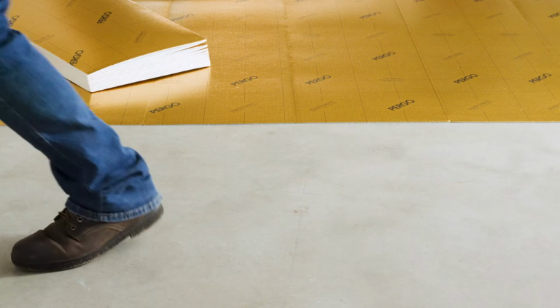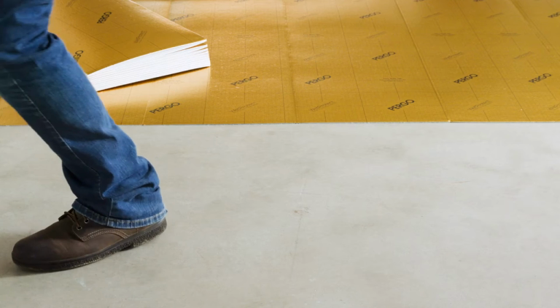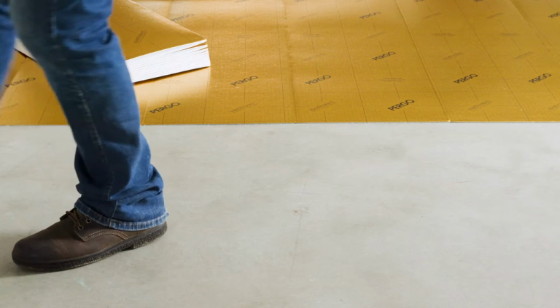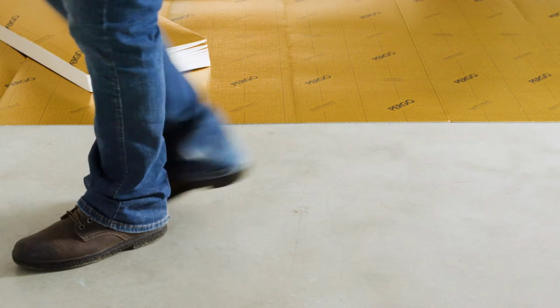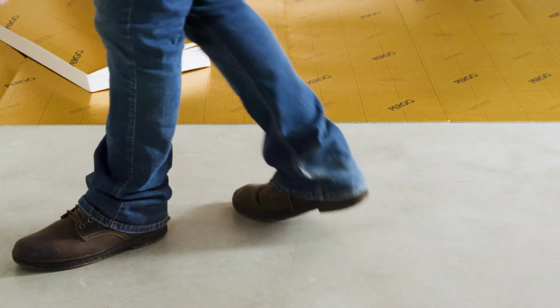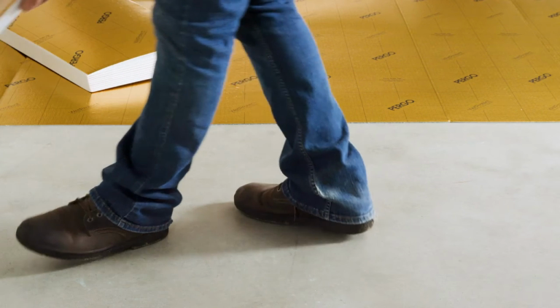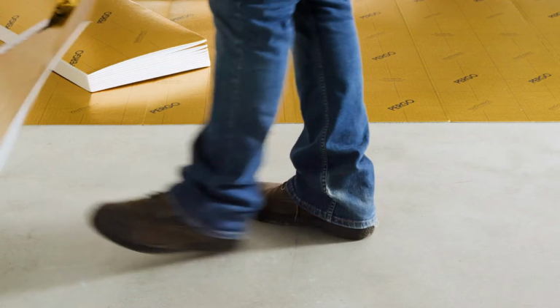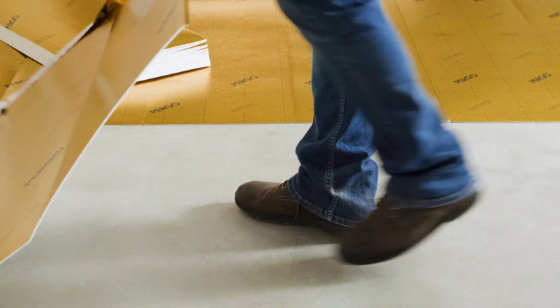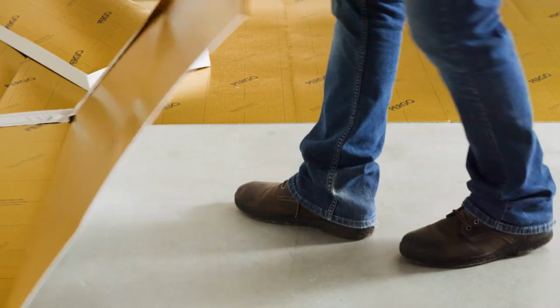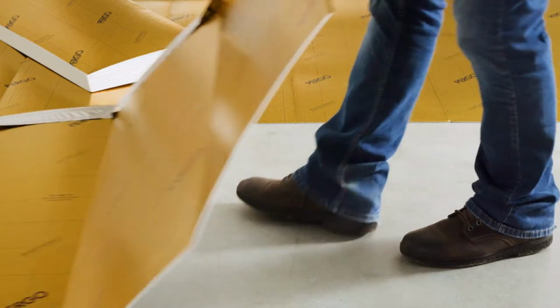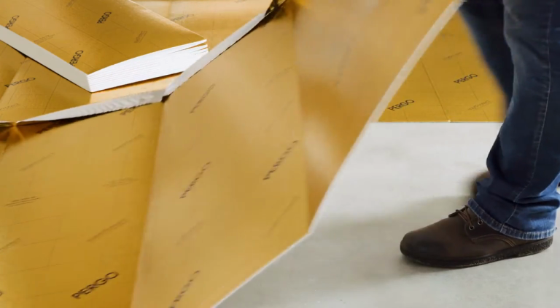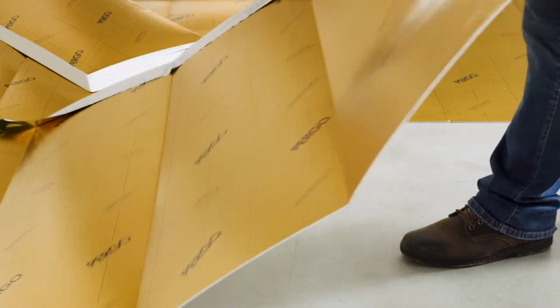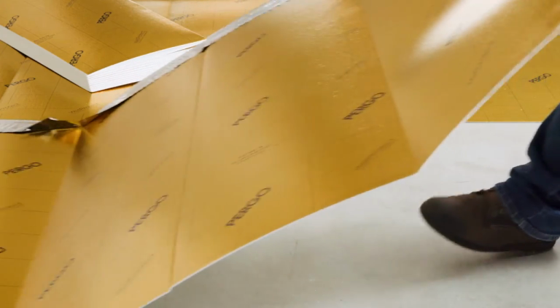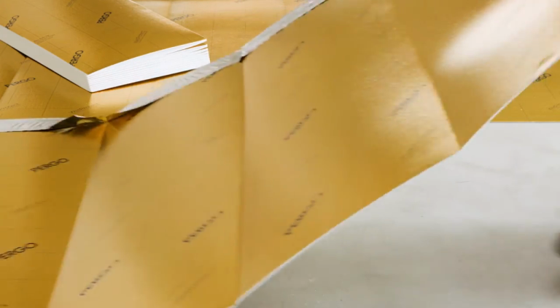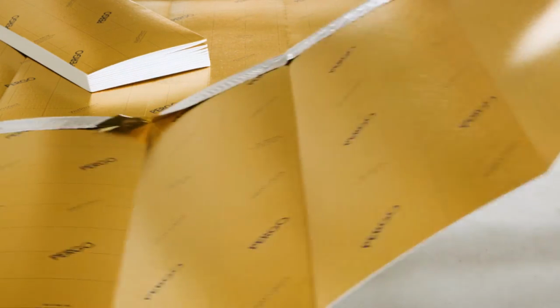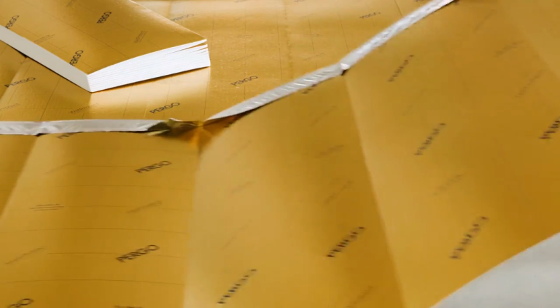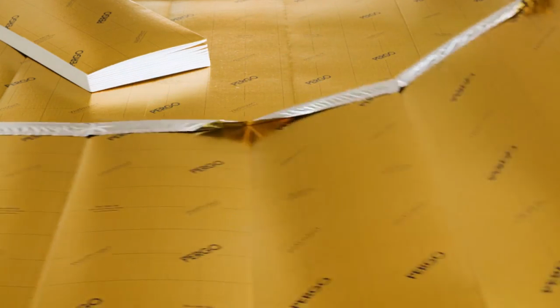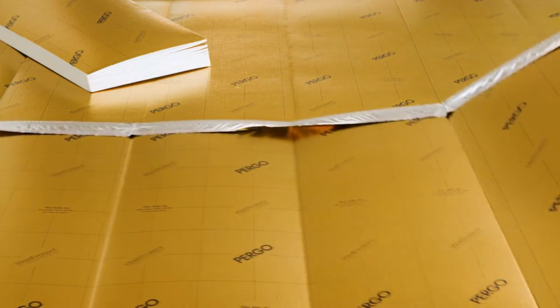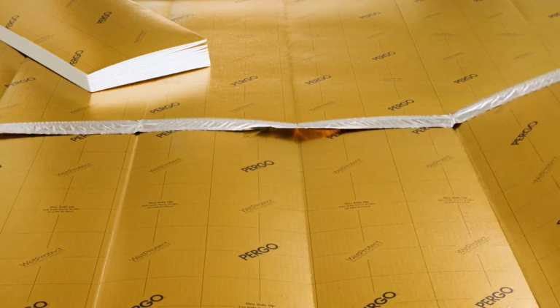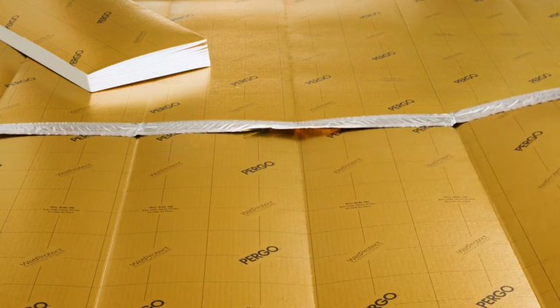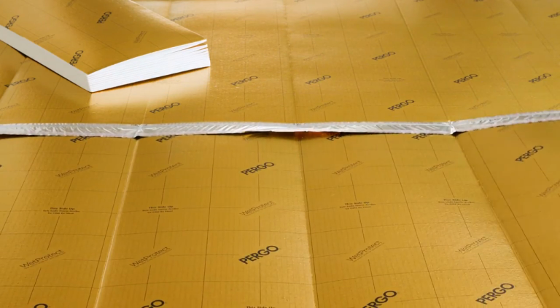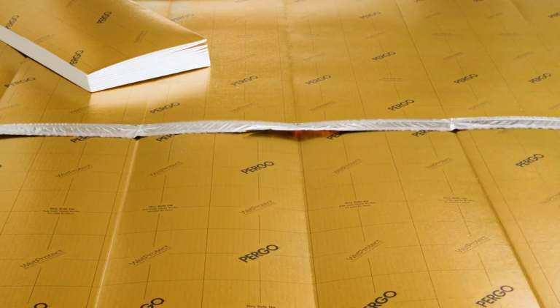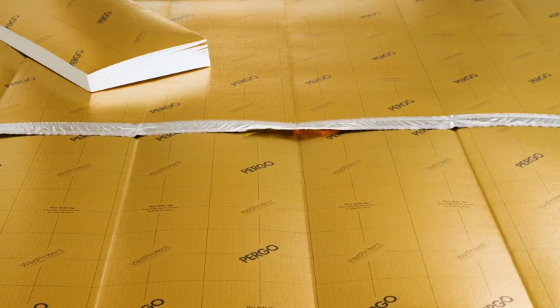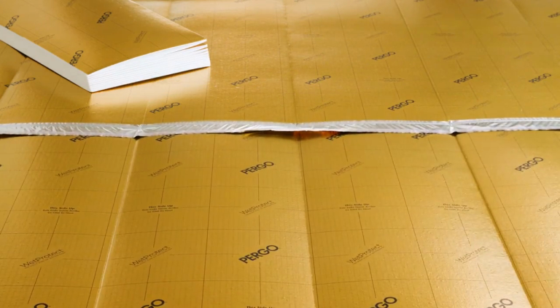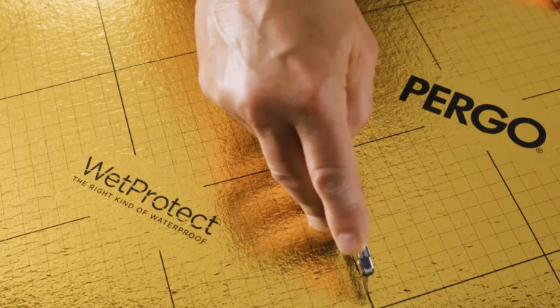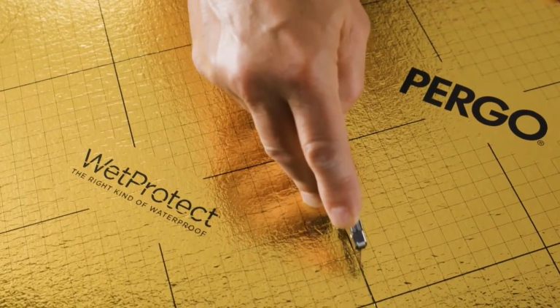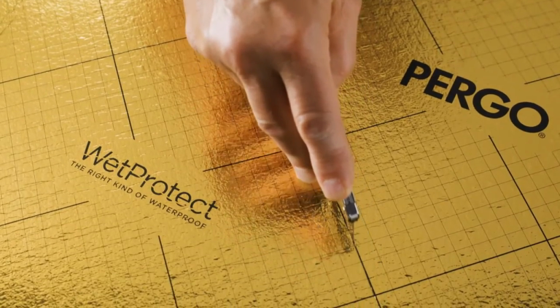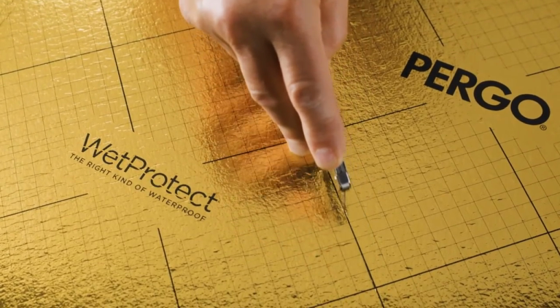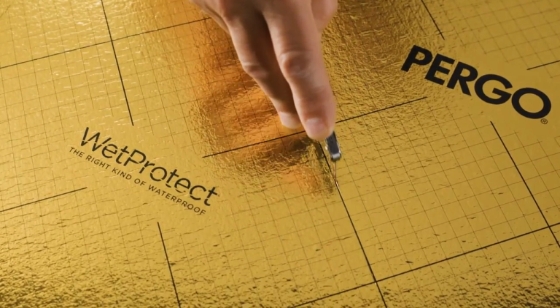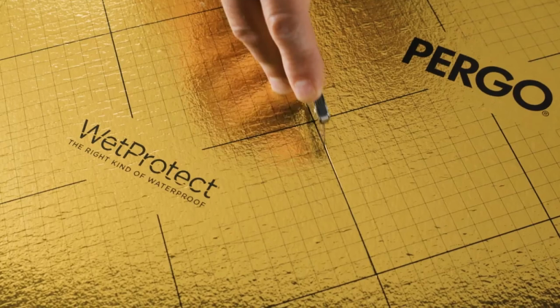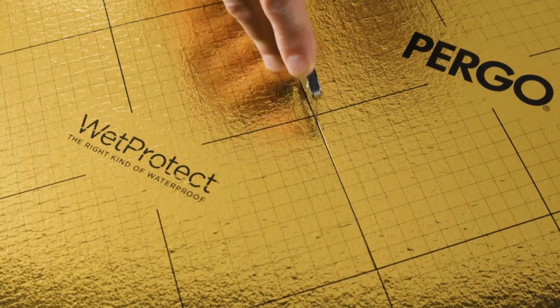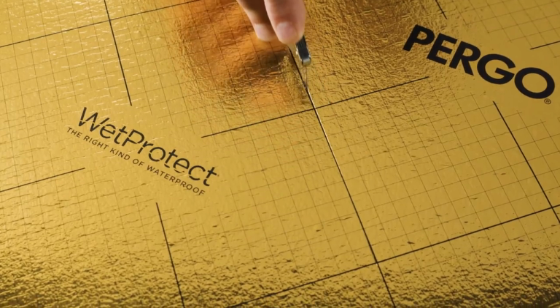A simple fan fold with pre-taped sides makes Pergo Gold easy to install, while visual guides make trimming a breeze.